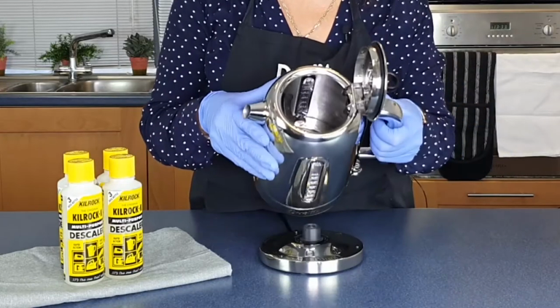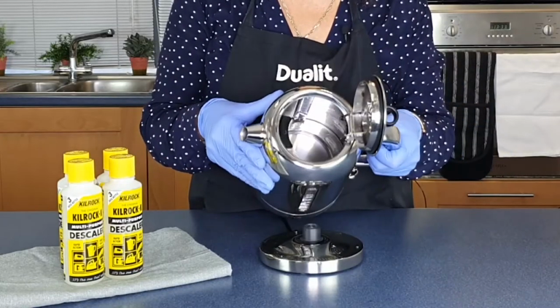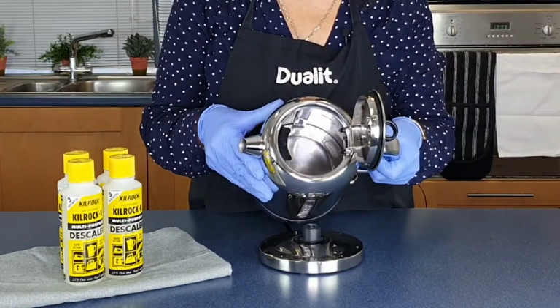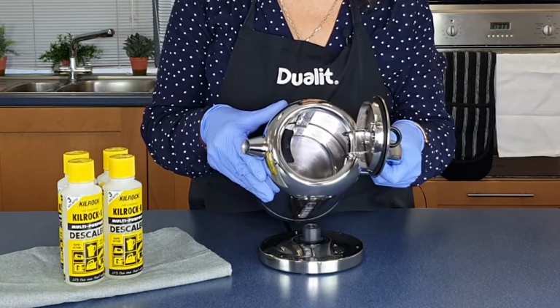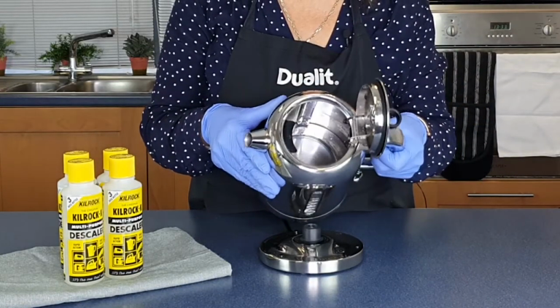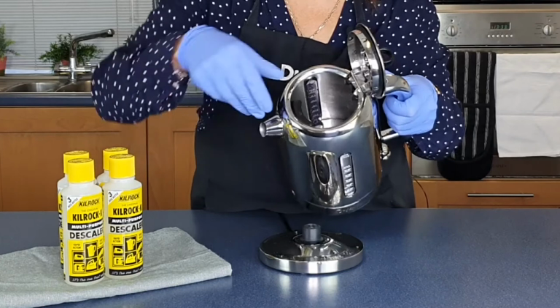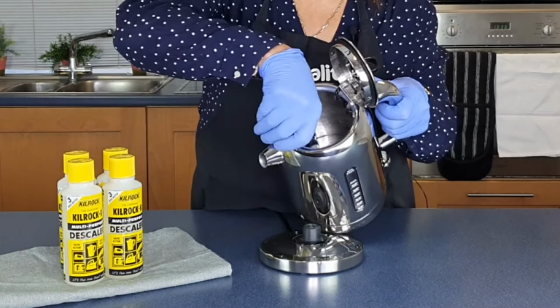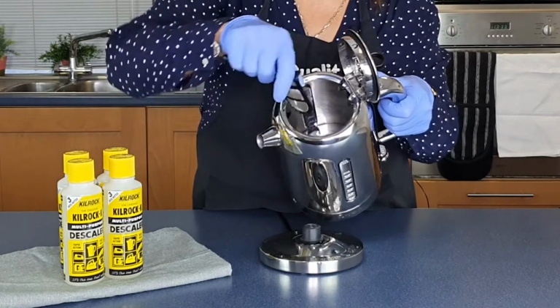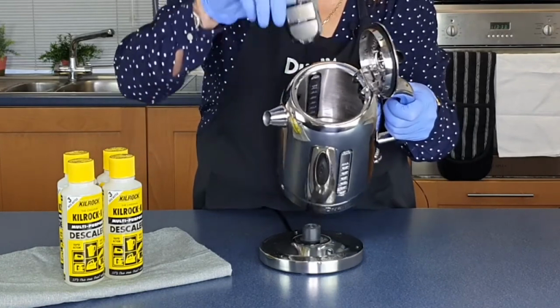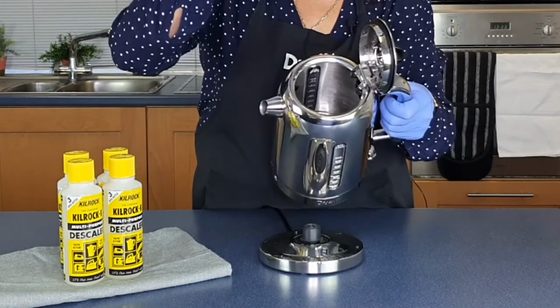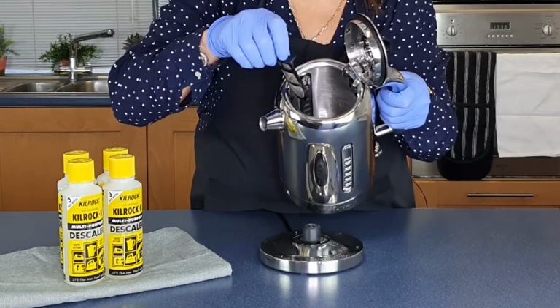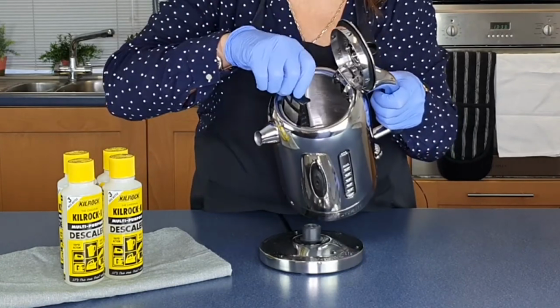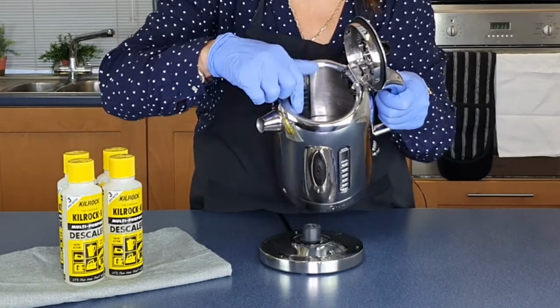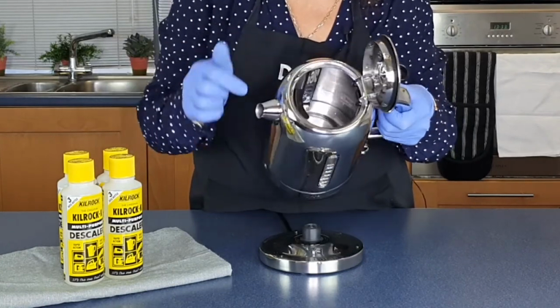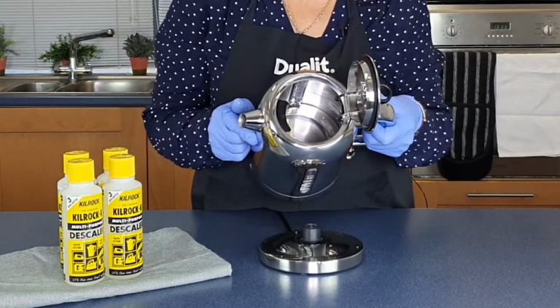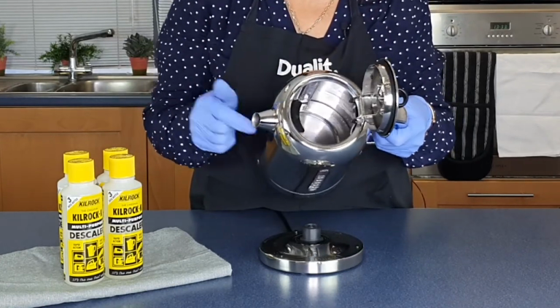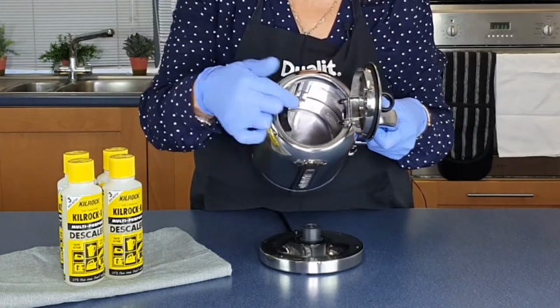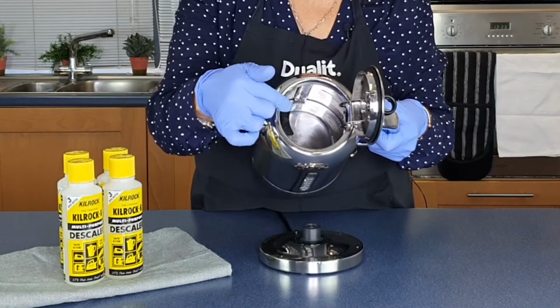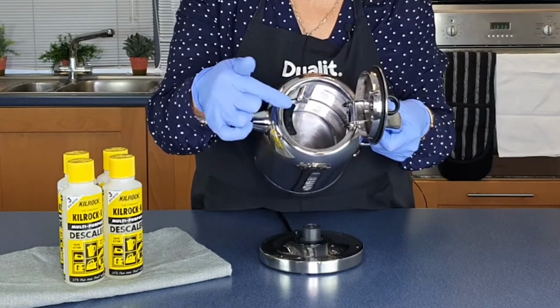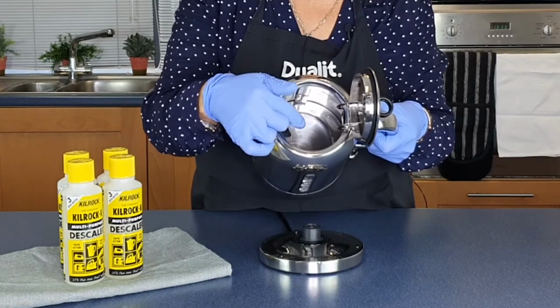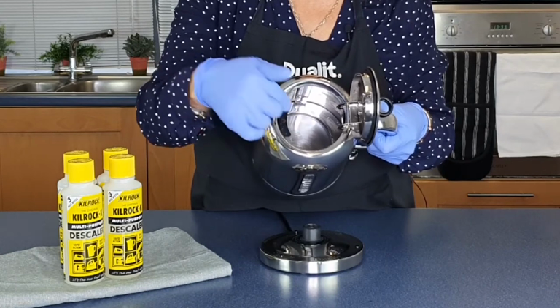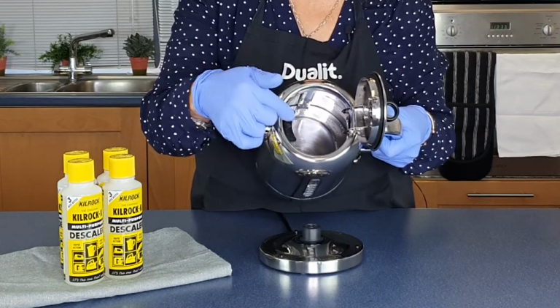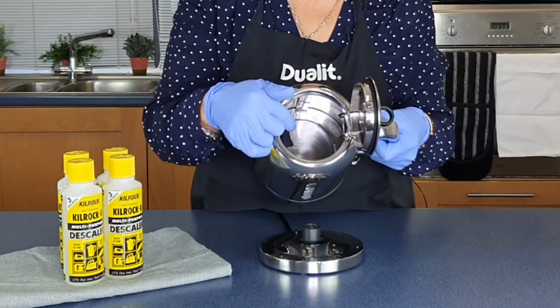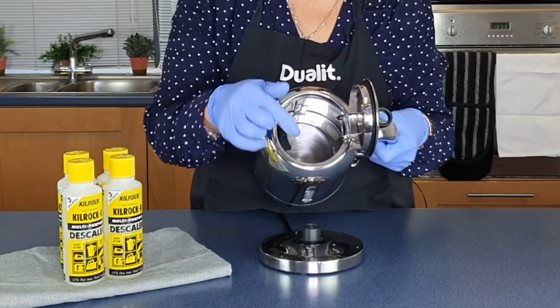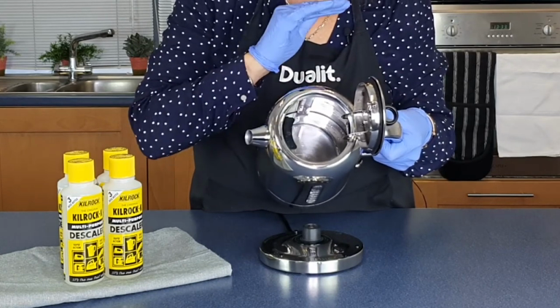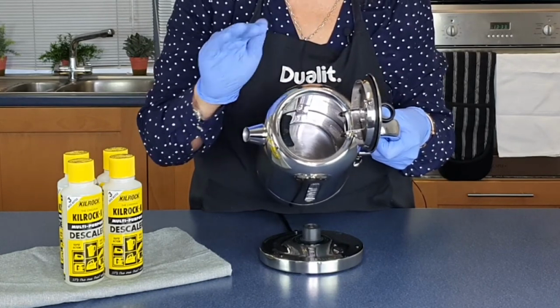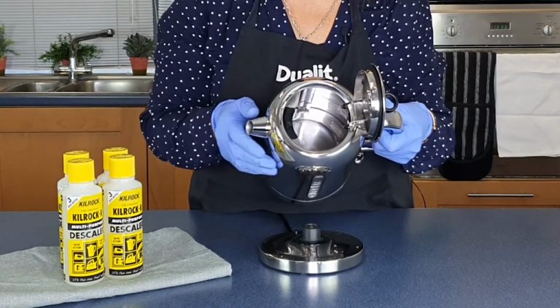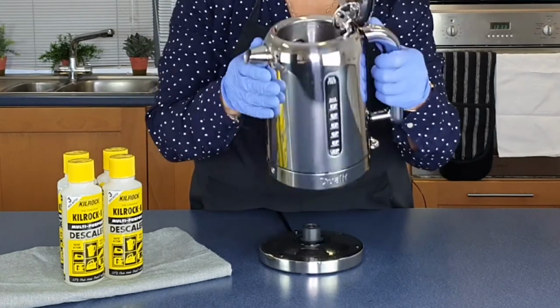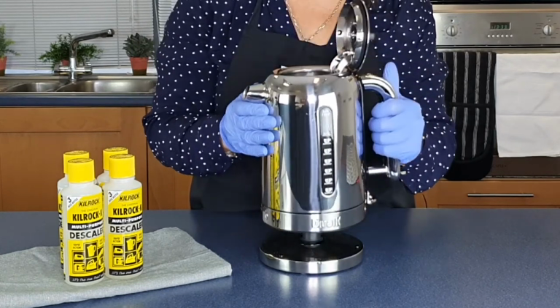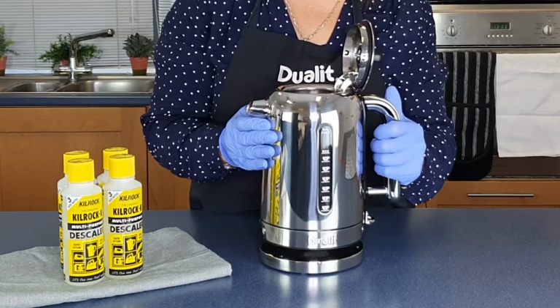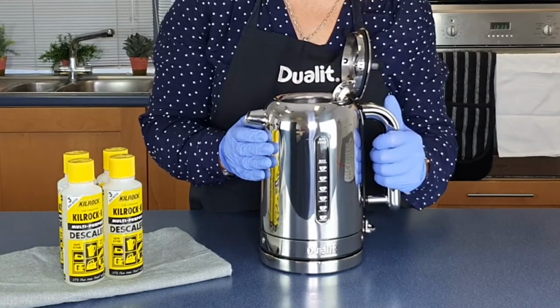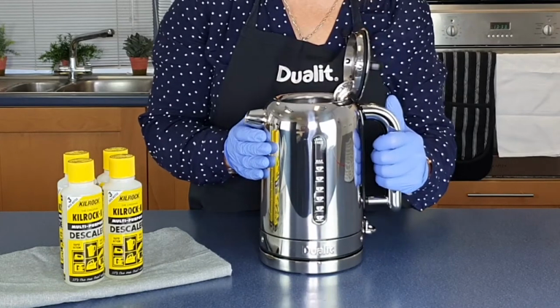We've rinsed out for the third time and you can see - look at the filter - absolutely sparkling clean. And that's what you want. You want to be able to see your face in the bottom. Perfect. Prolong the life of your kettle.